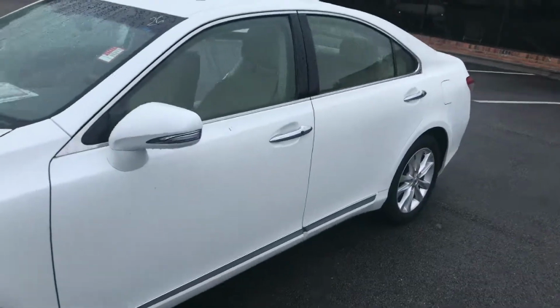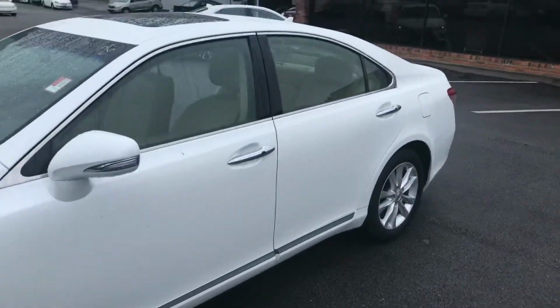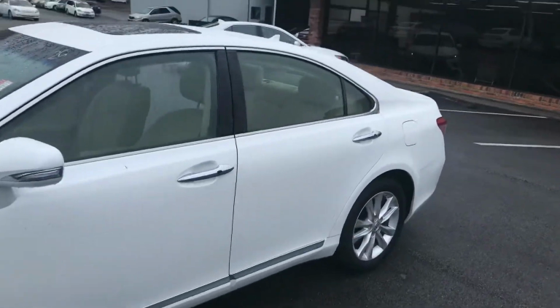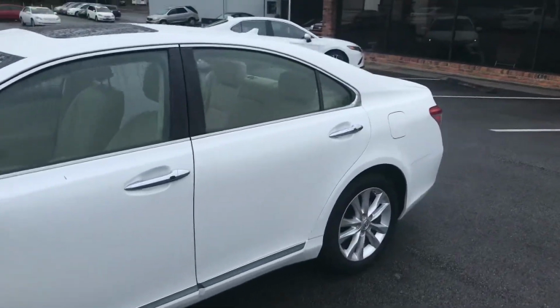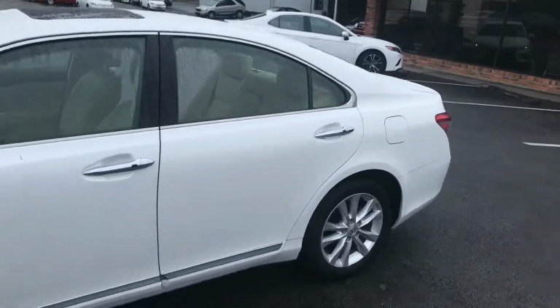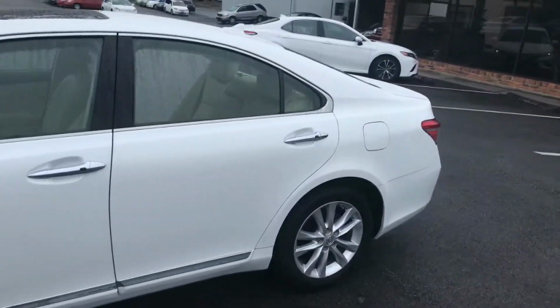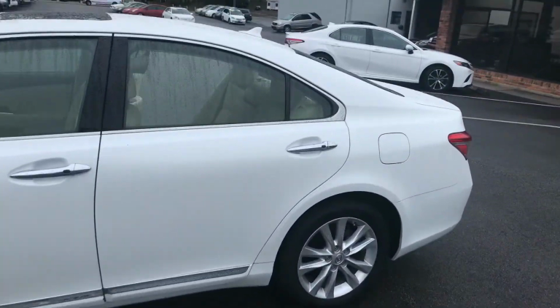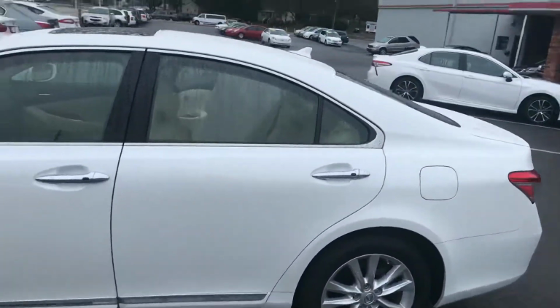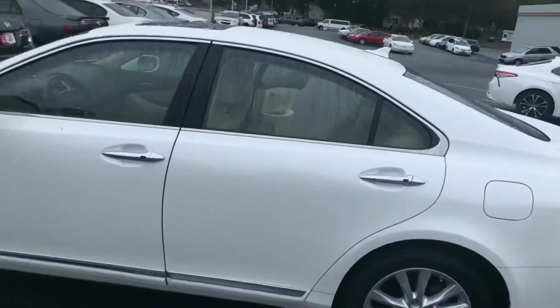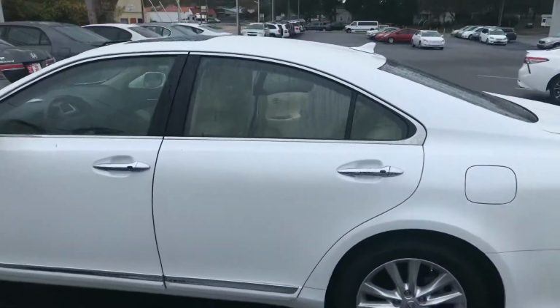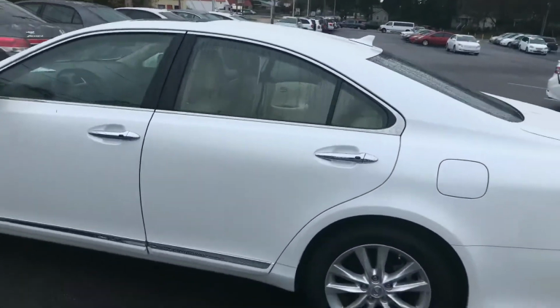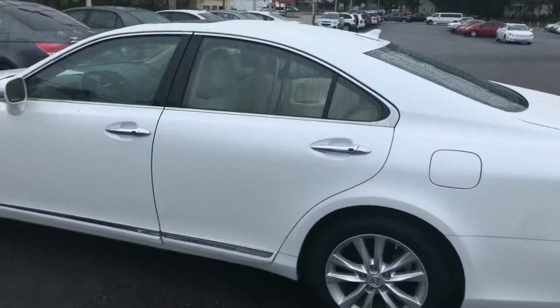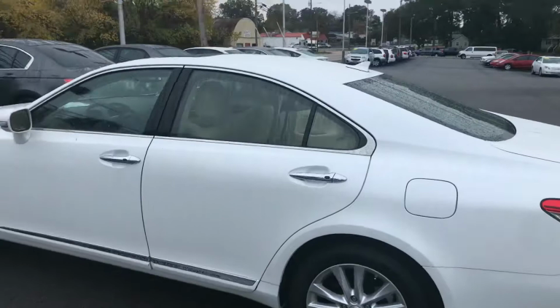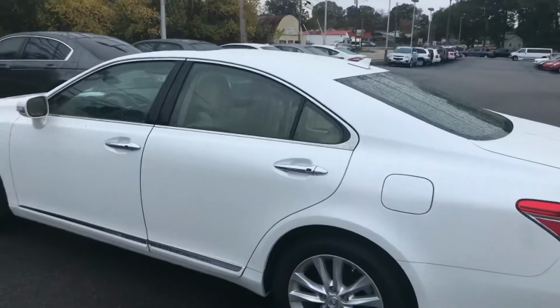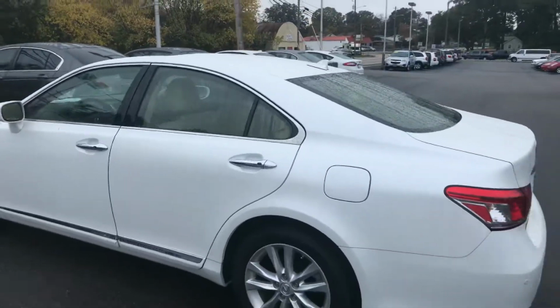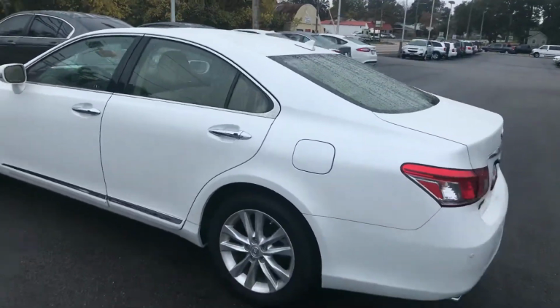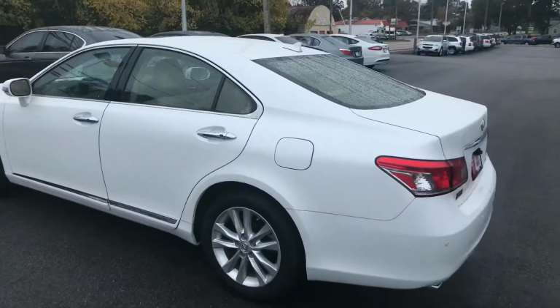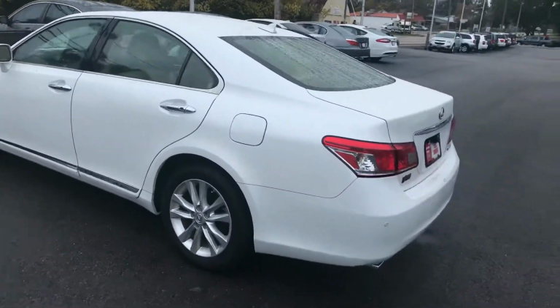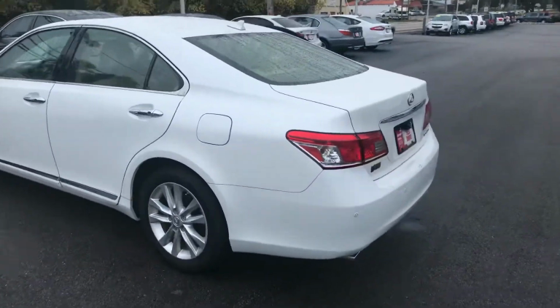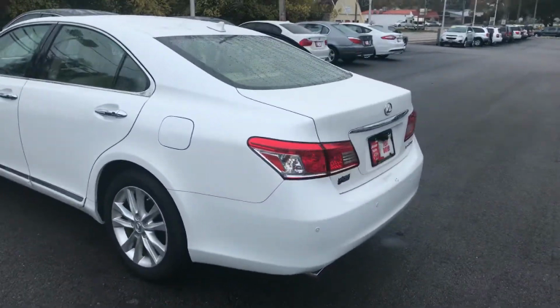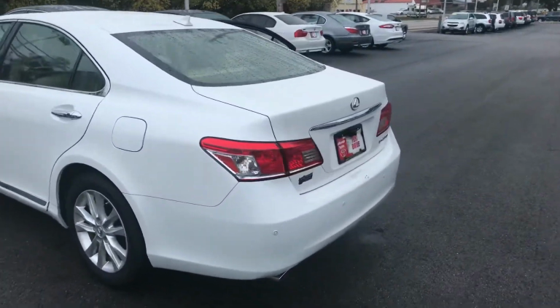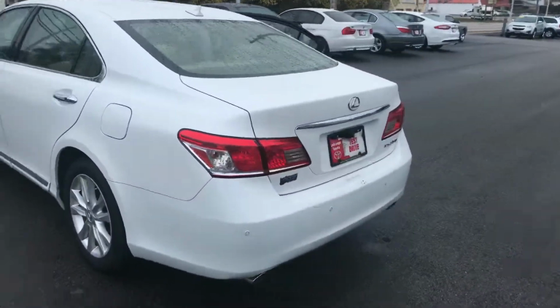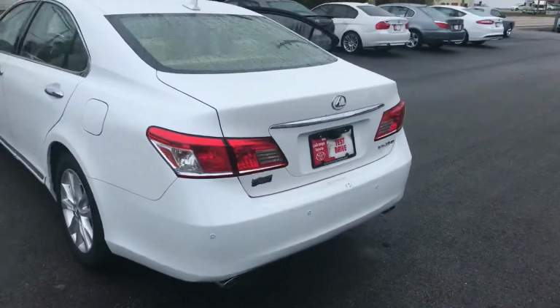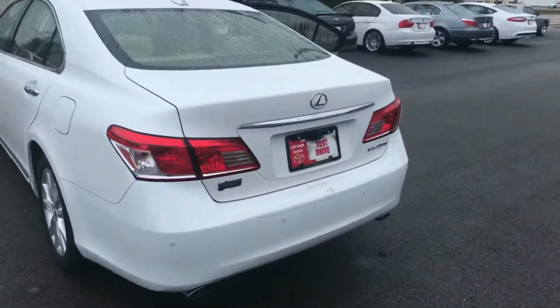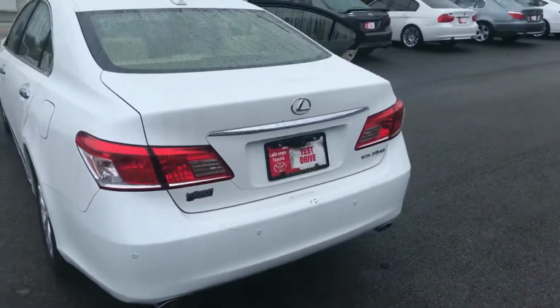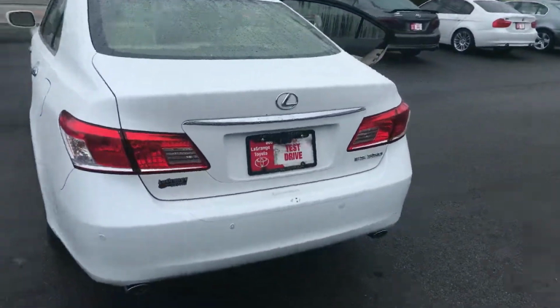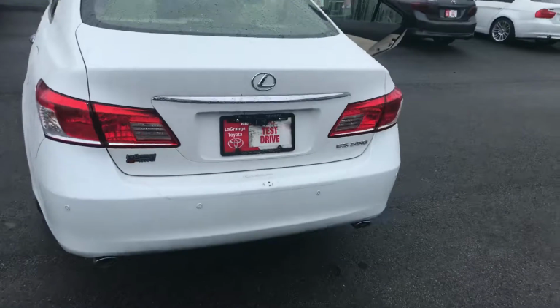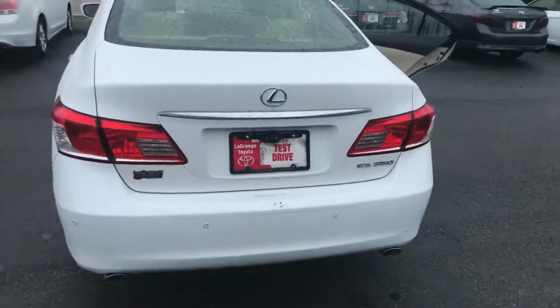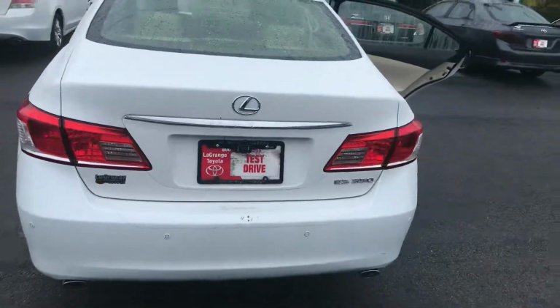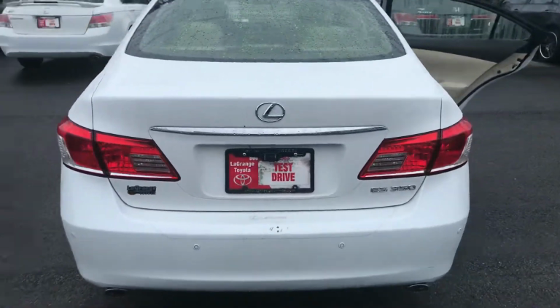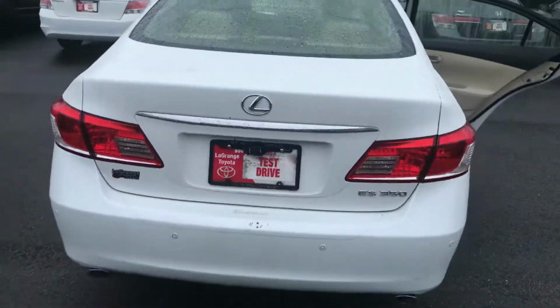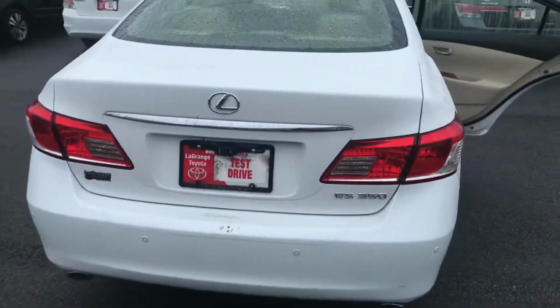This vehicle is in great condition. No damage or tears in the interior. It runs perfect. You also have your tilt slide moonroof. You do have your aftermarket backup camera.